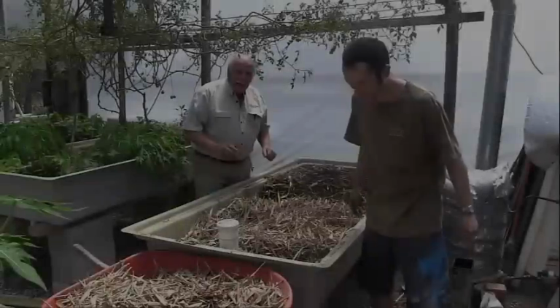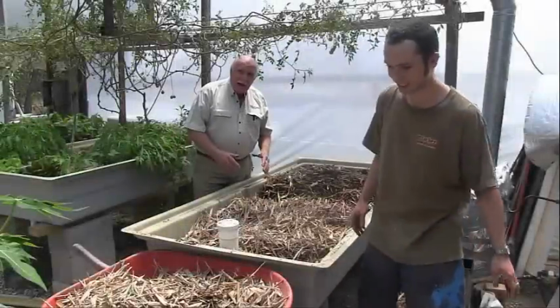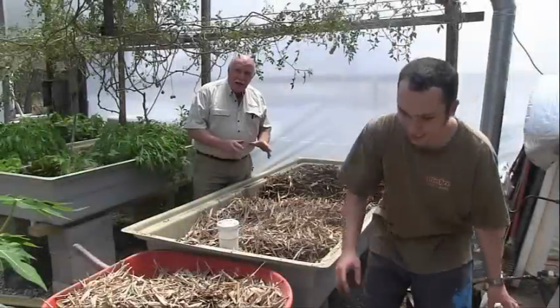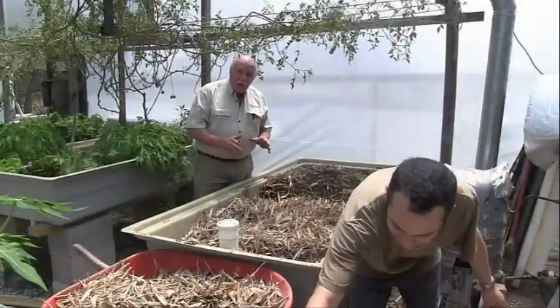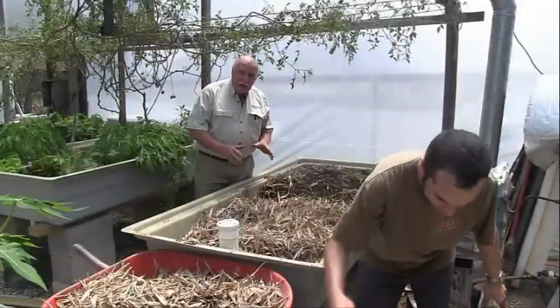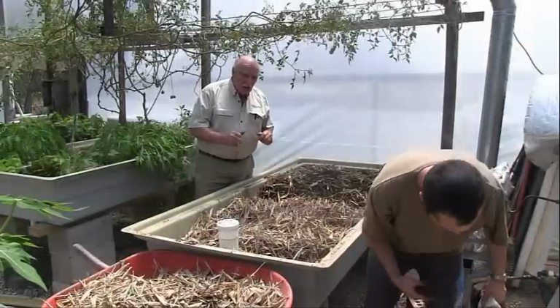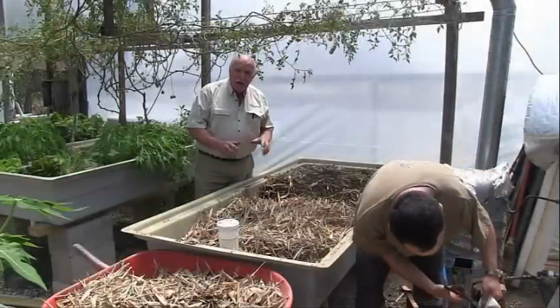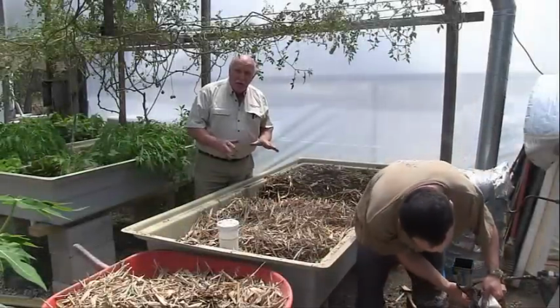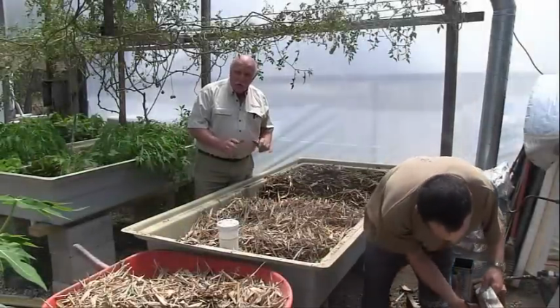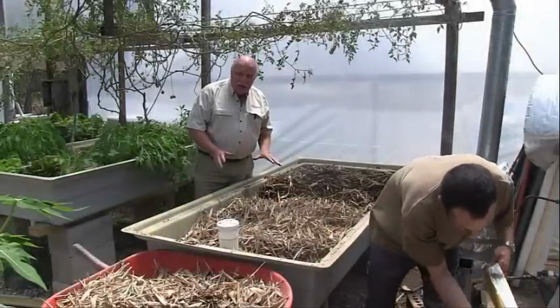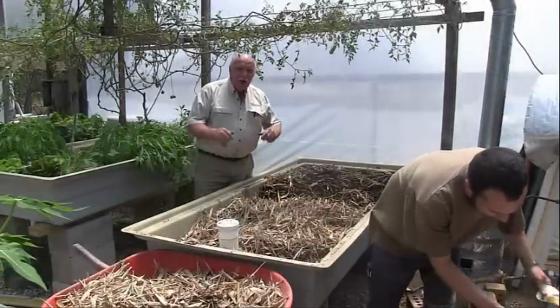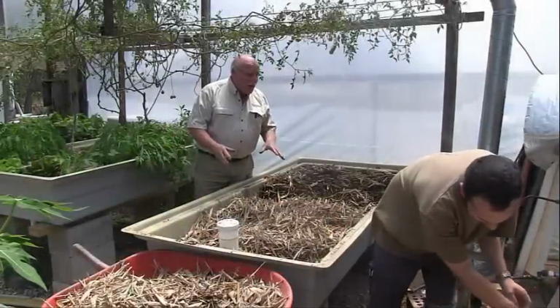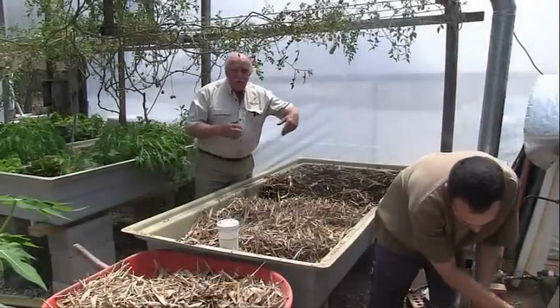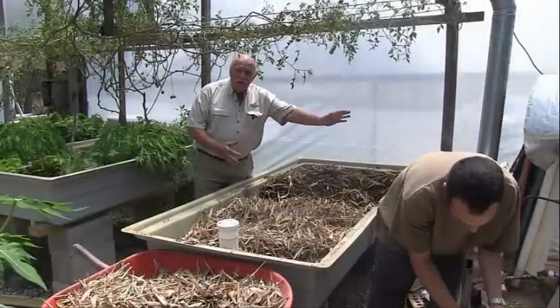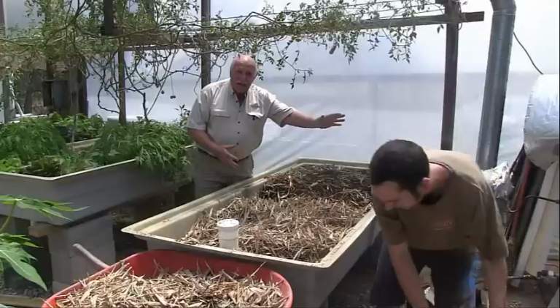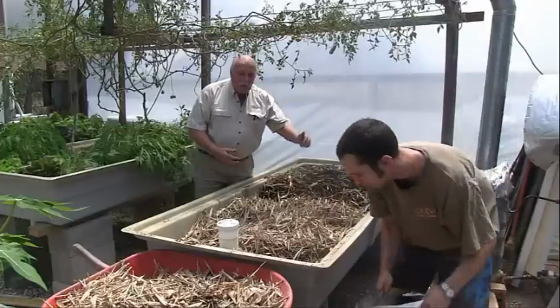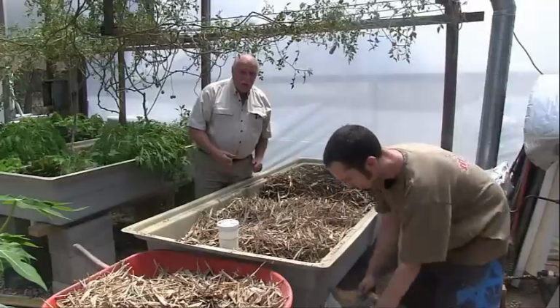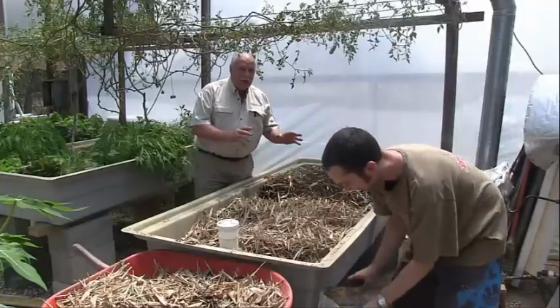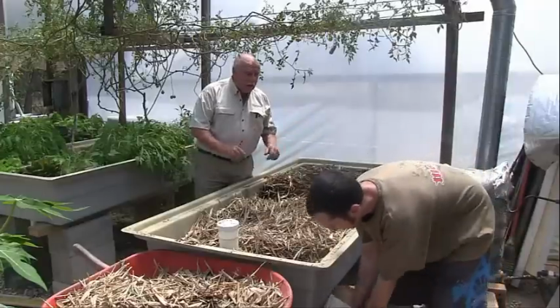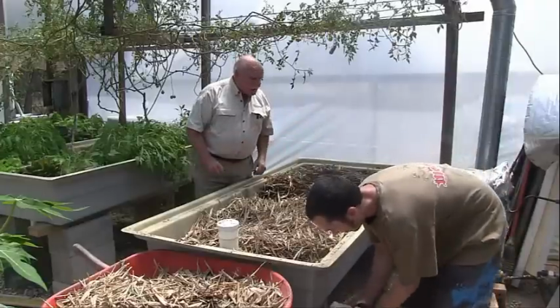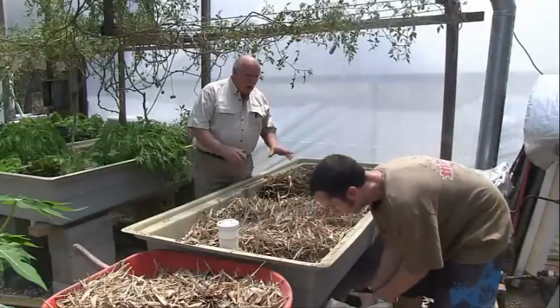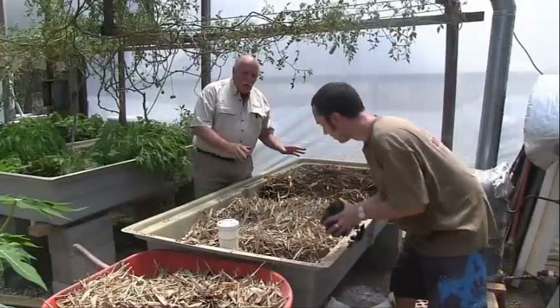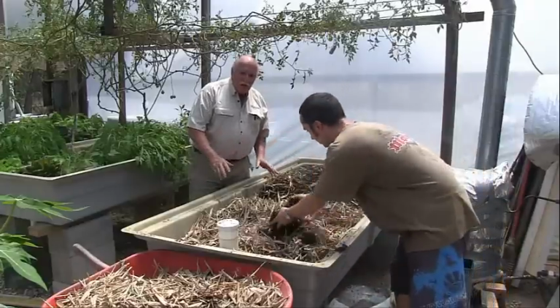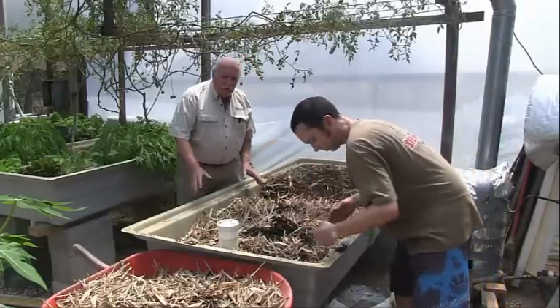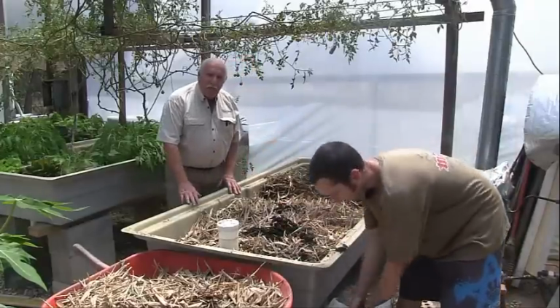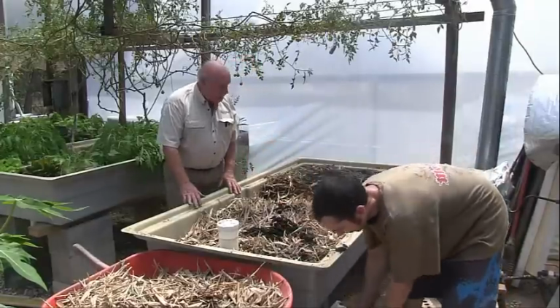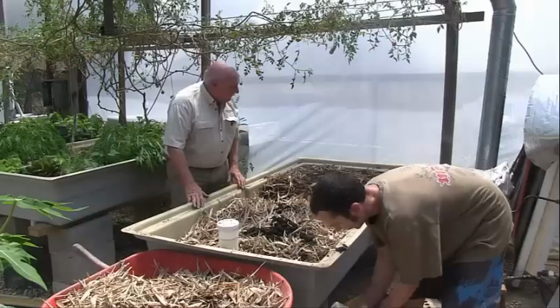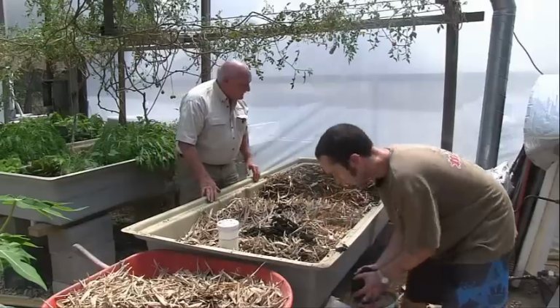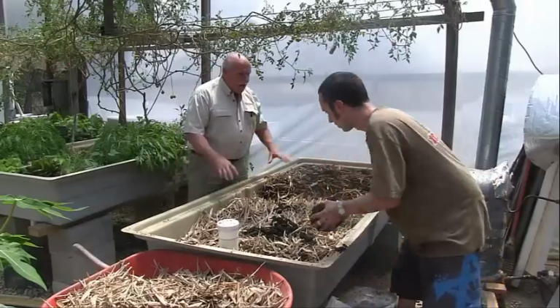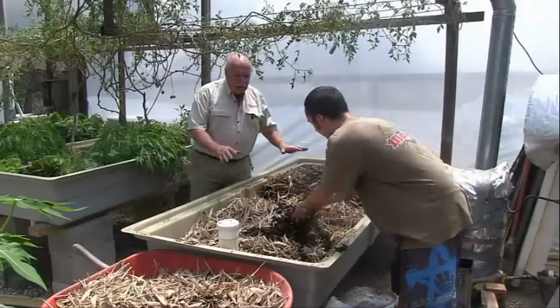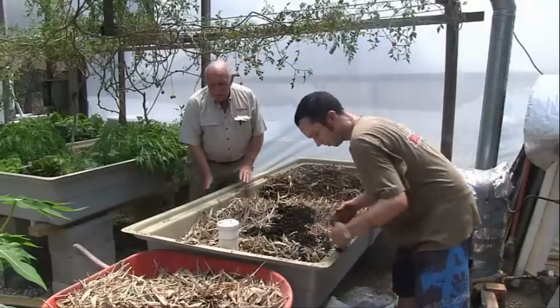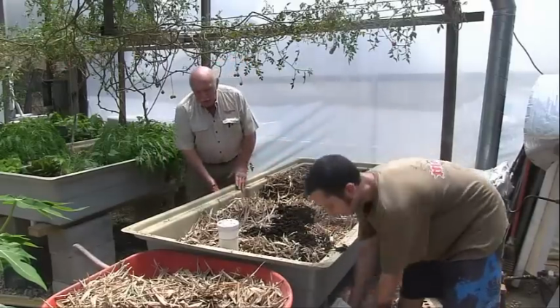Andy and I are making our brand new wicking bed here. We decided we'd fit another one into the corner of the greenhouse. Winter's over so we've moved aside some of our heating equipment which we won't be using again, and we've got one of our beautiful 585 litre grow beds here. We've set it up with lovely fiberglass.